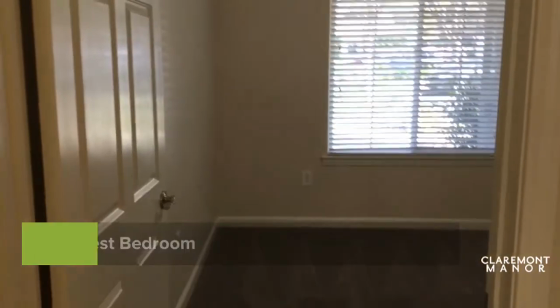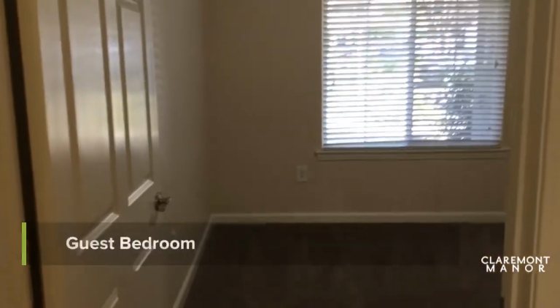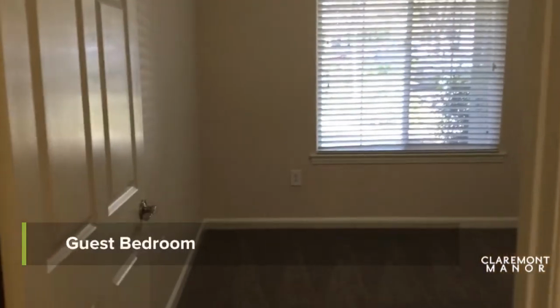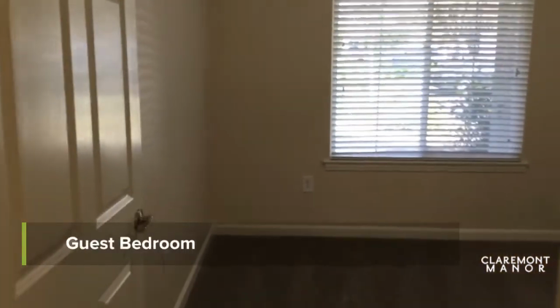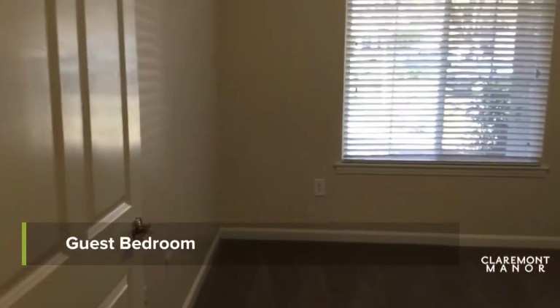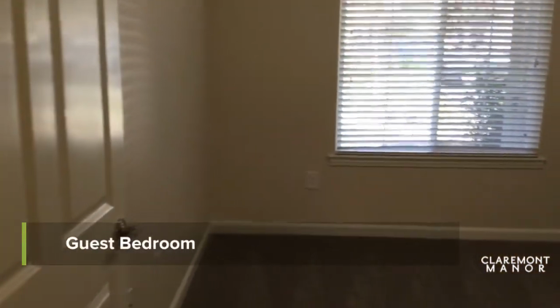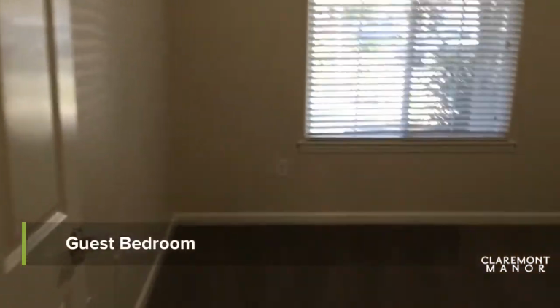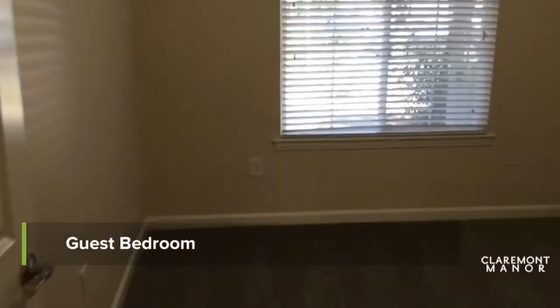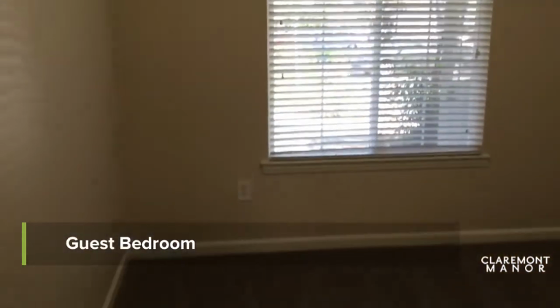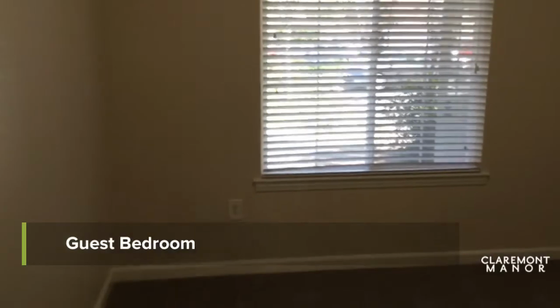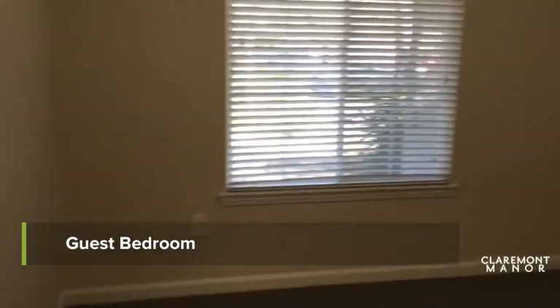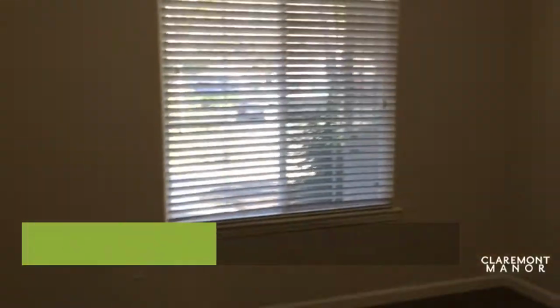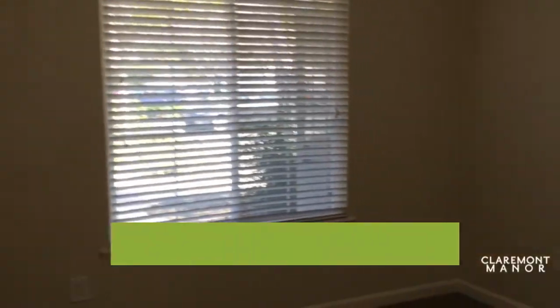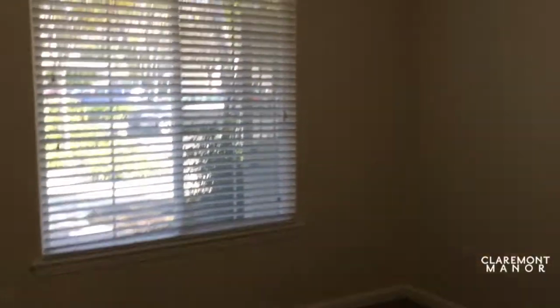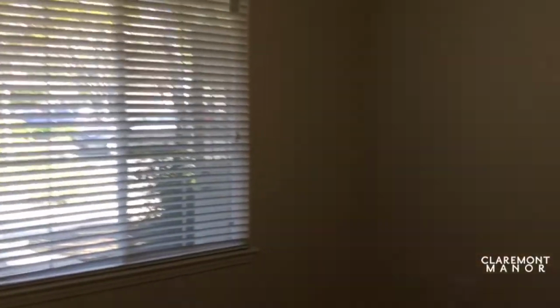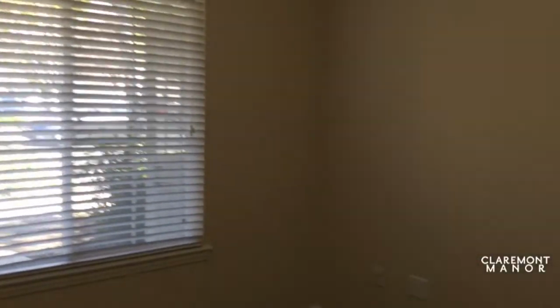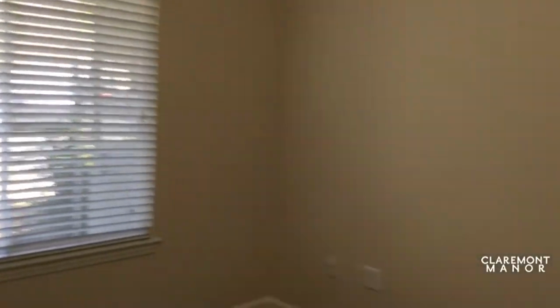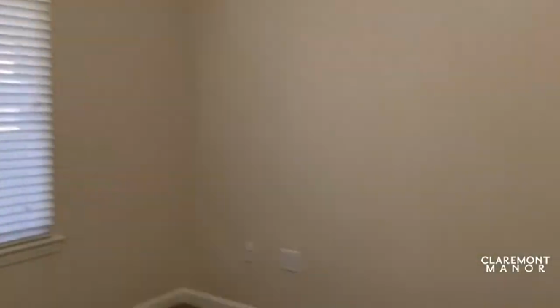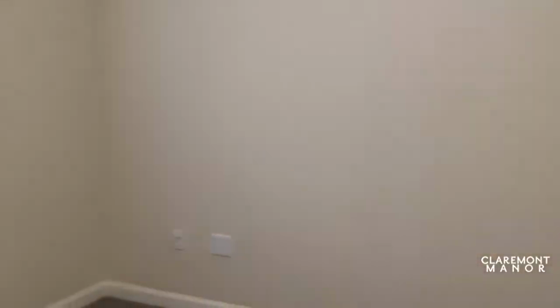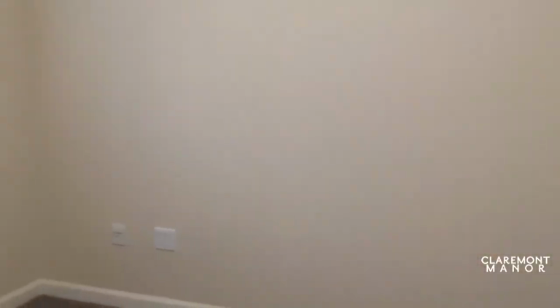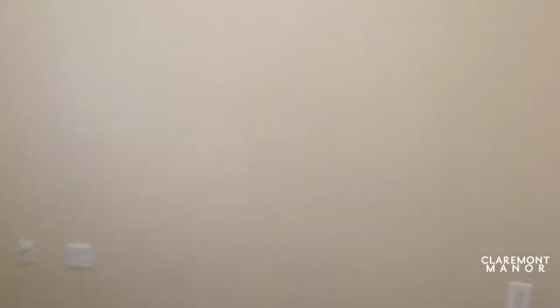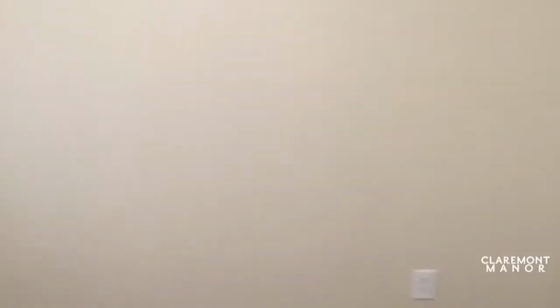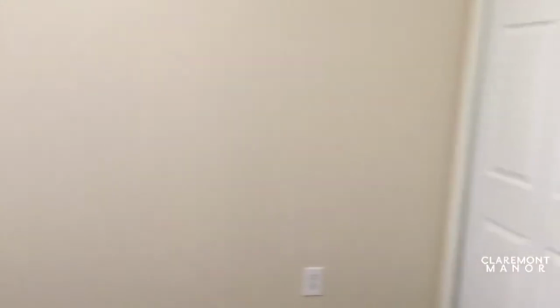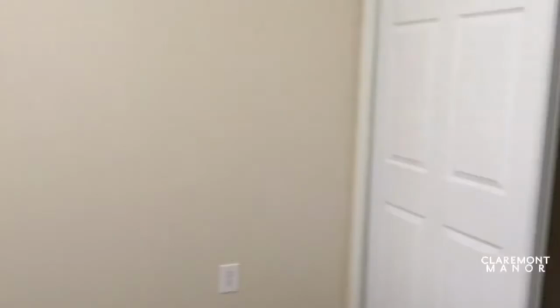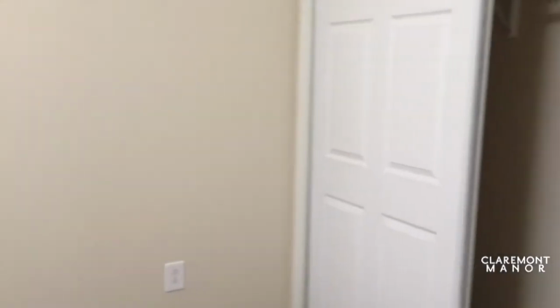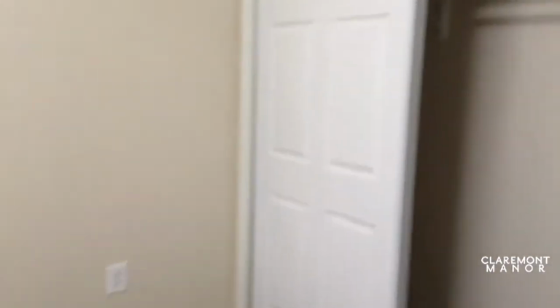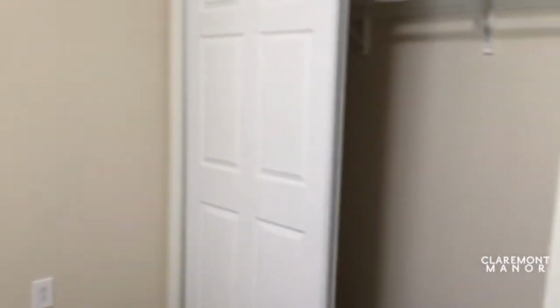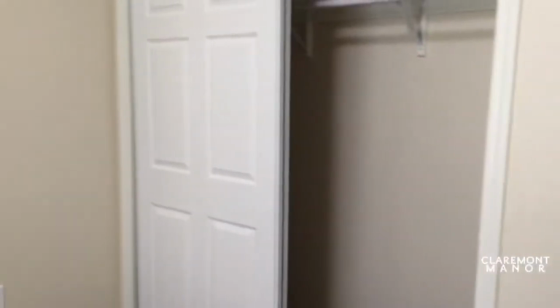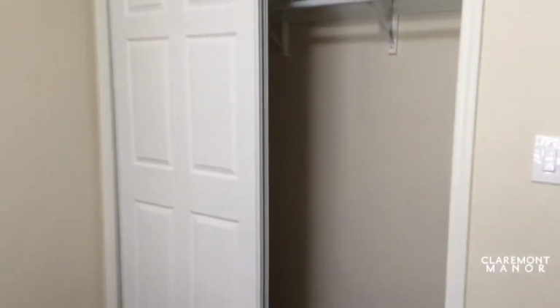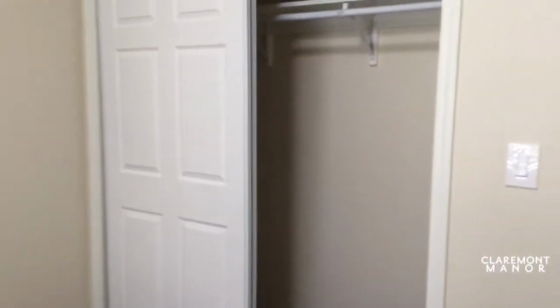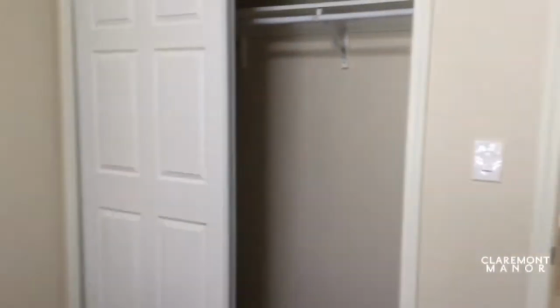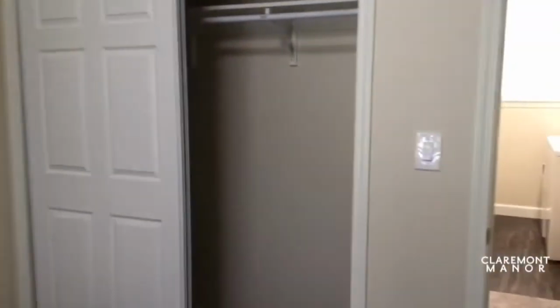Now we're going into the guest bedroom. This will have a standard size closet.